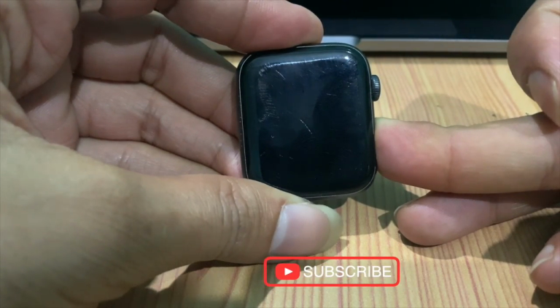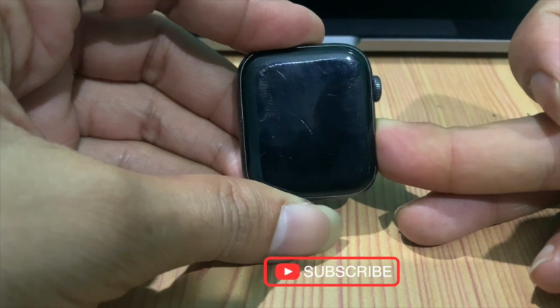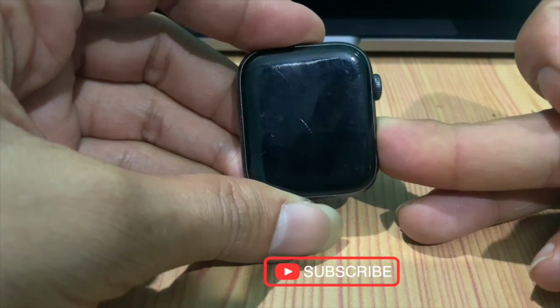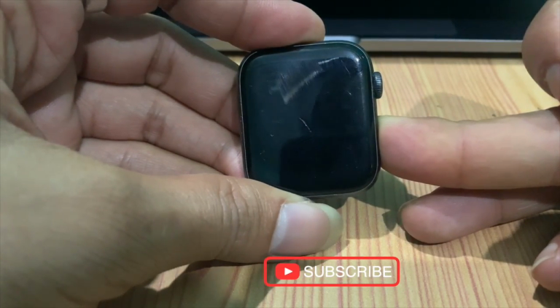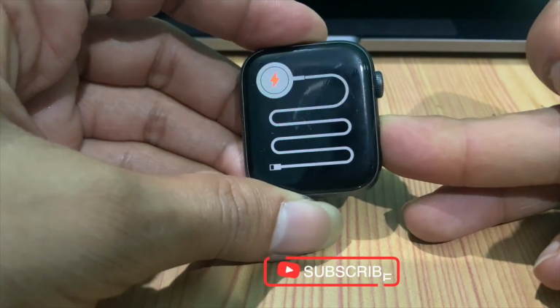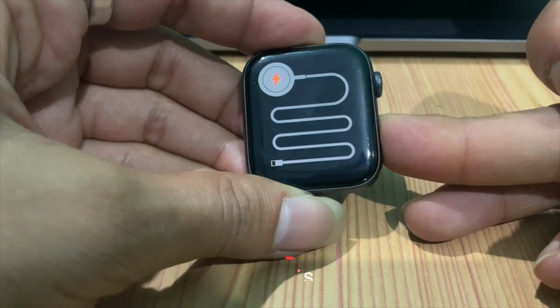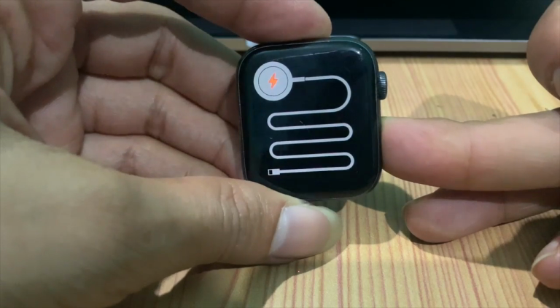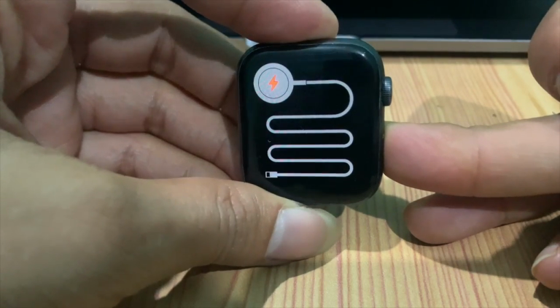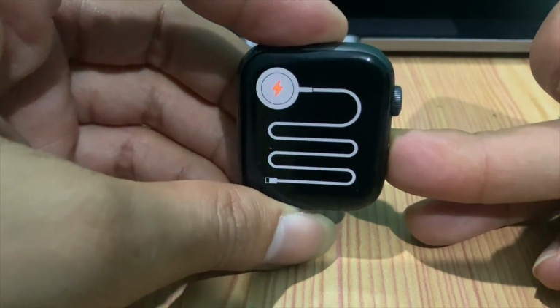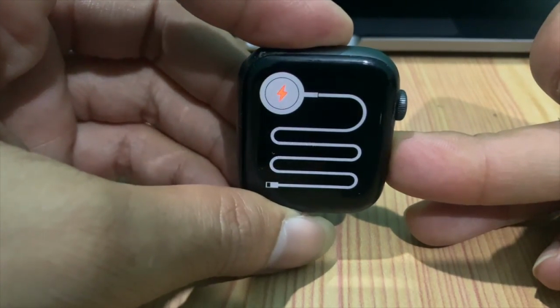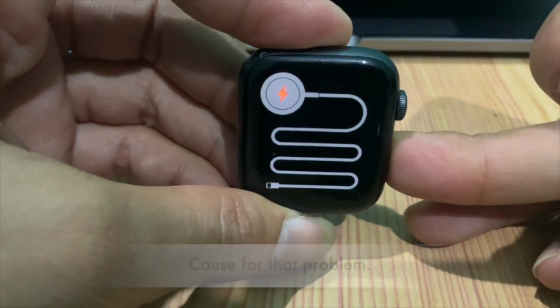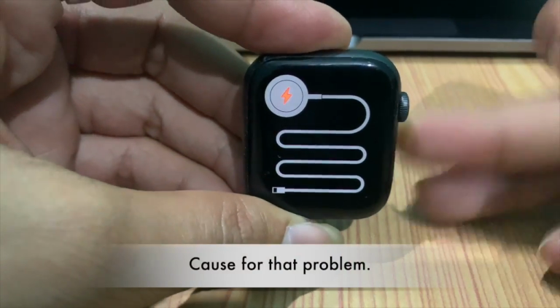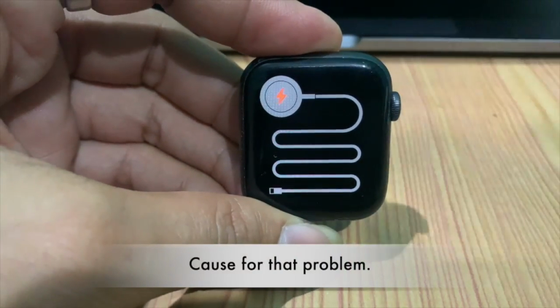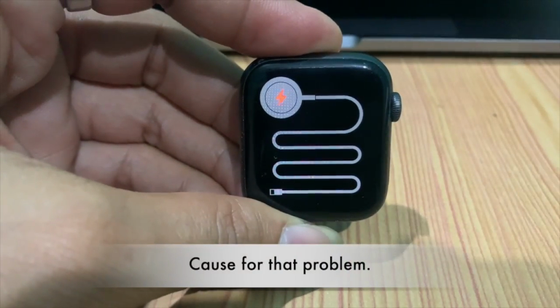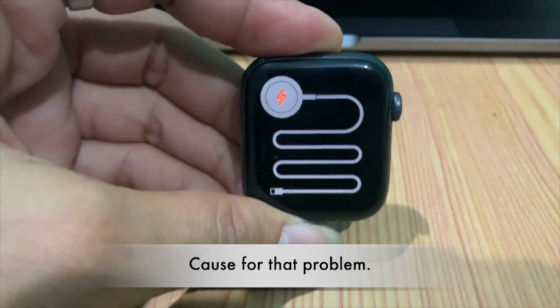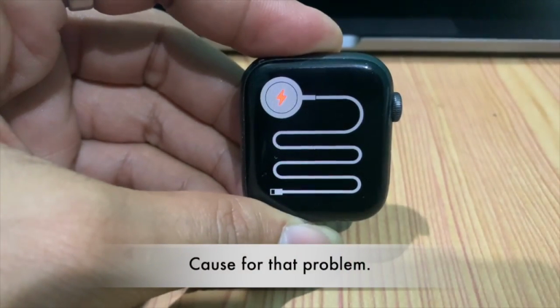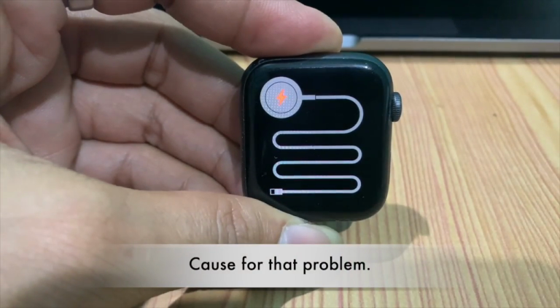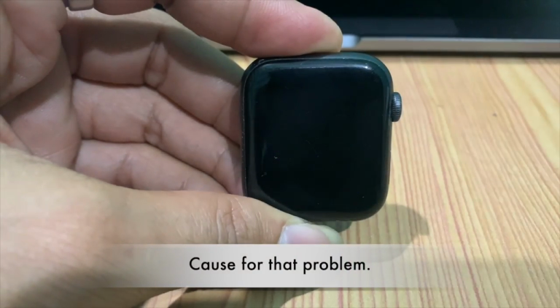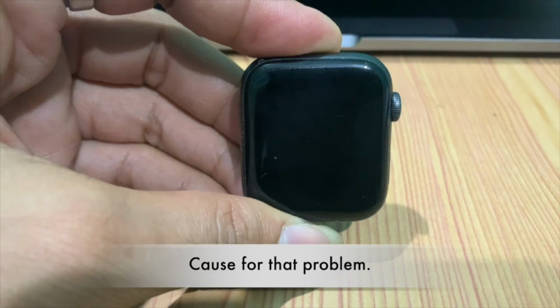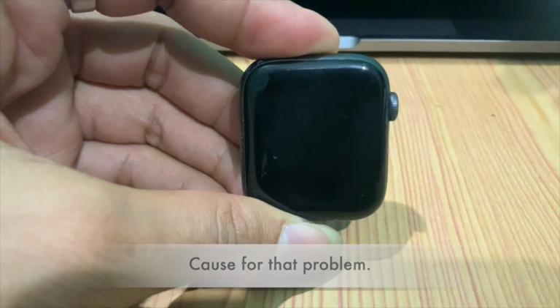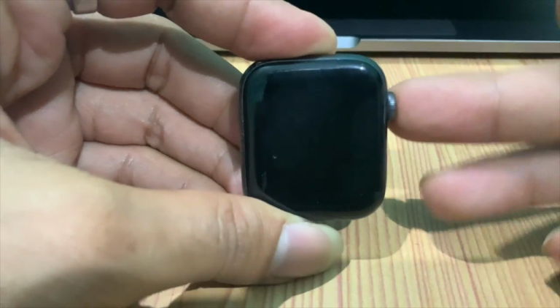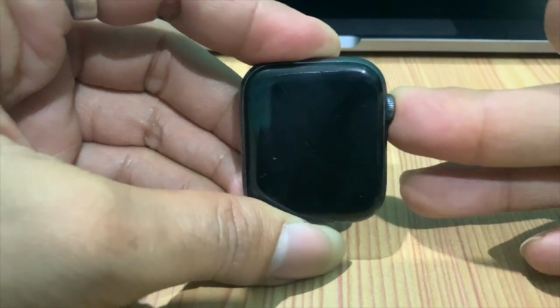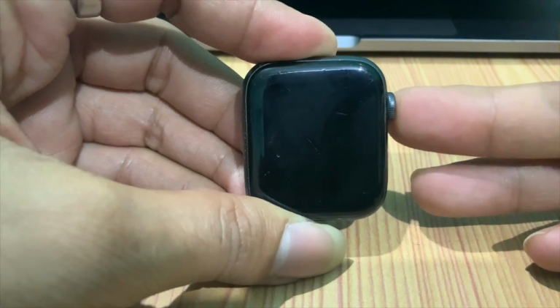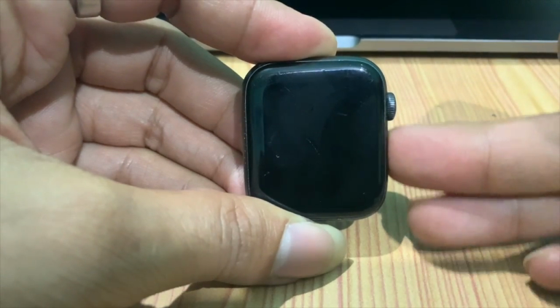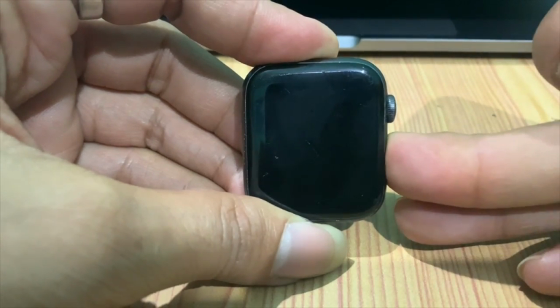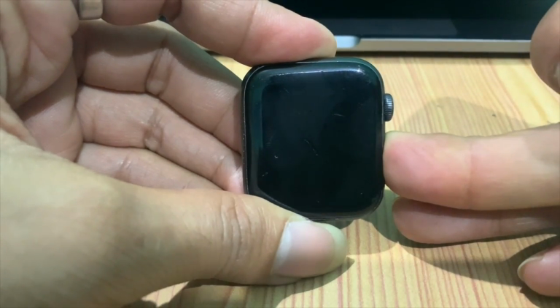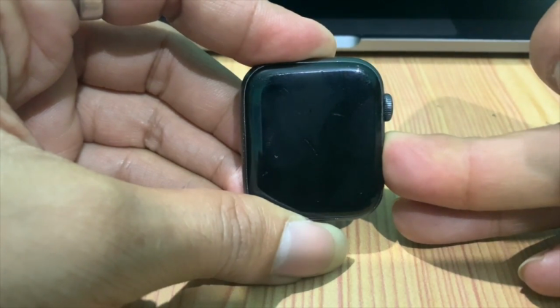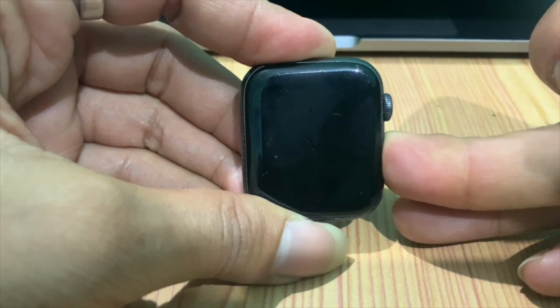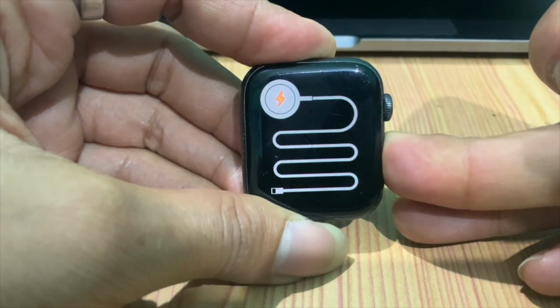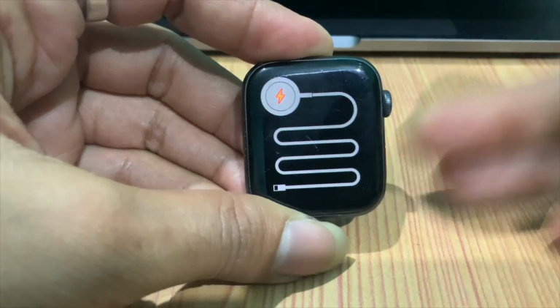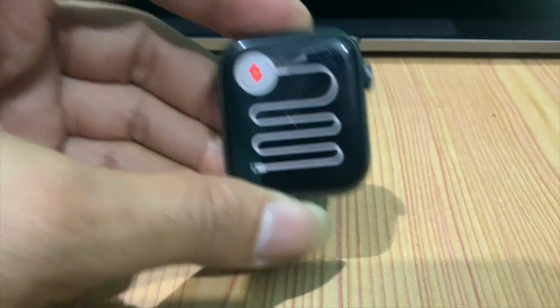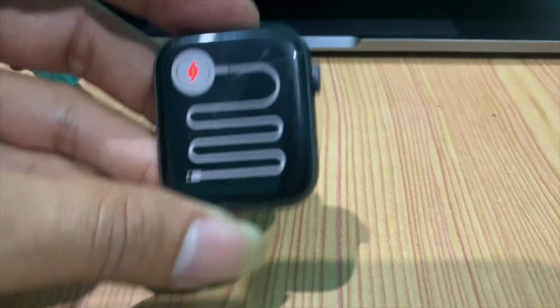If you don't charge your Apple Watch for a long time or a few months, this can happen — meaning the battery is extremely low or completely drained.